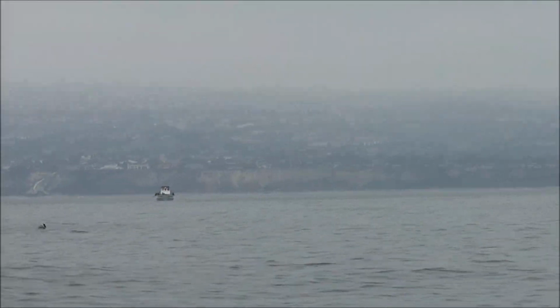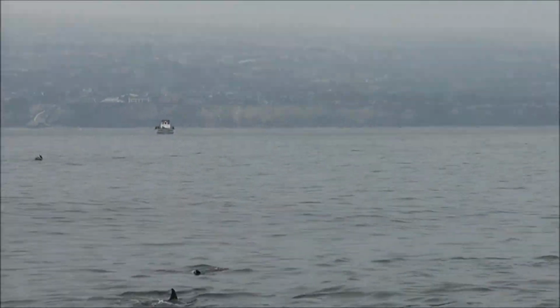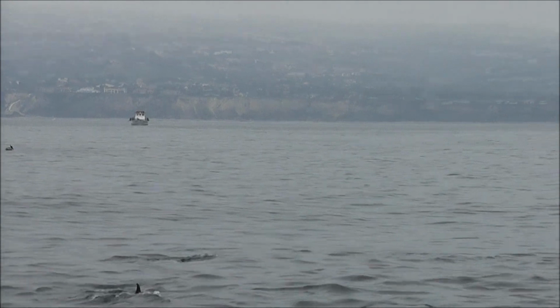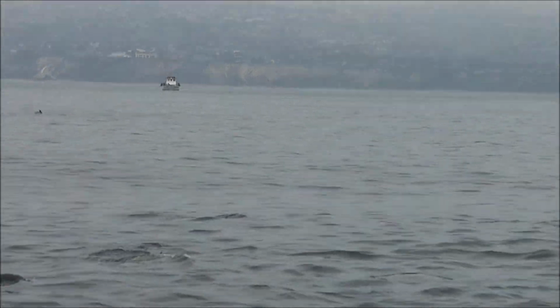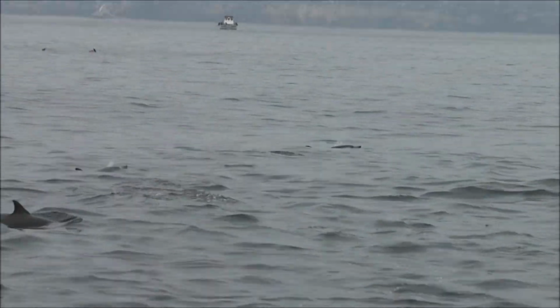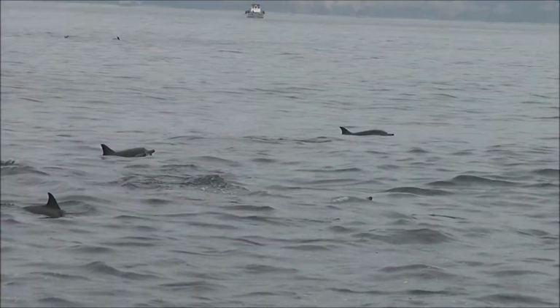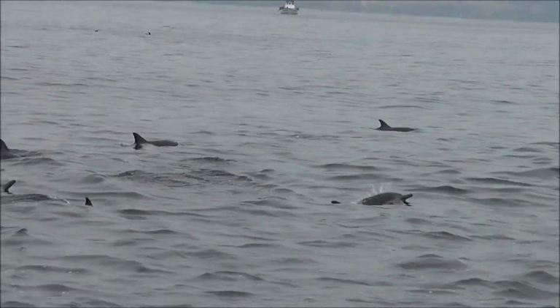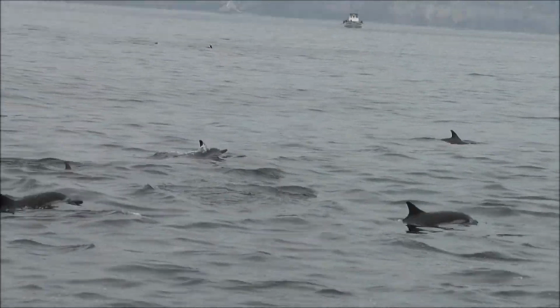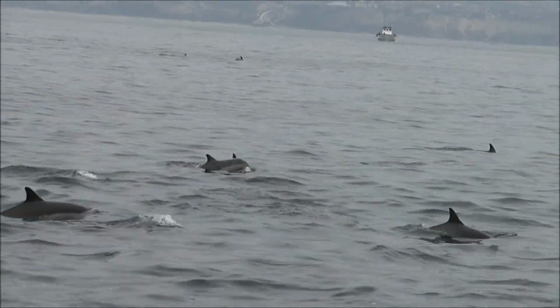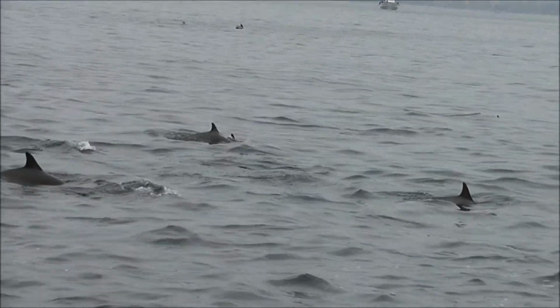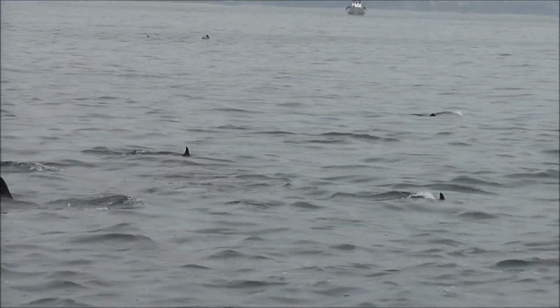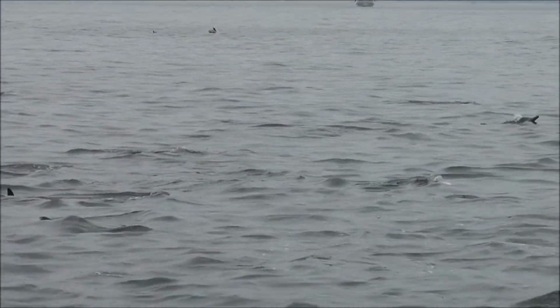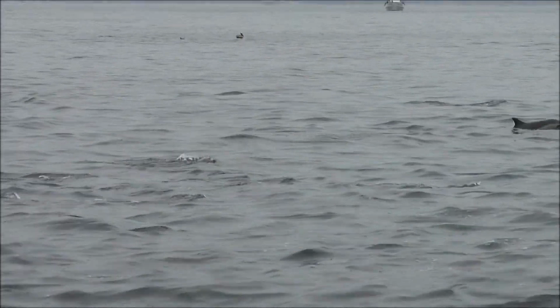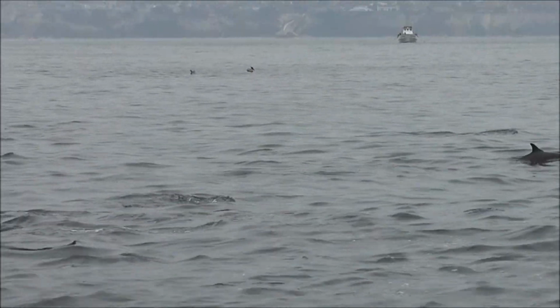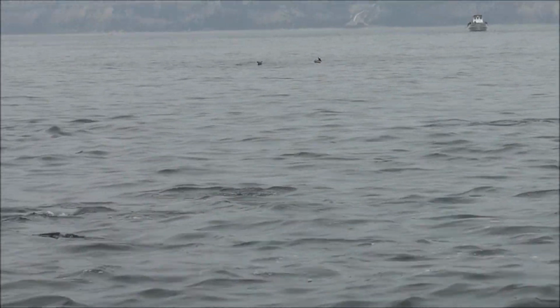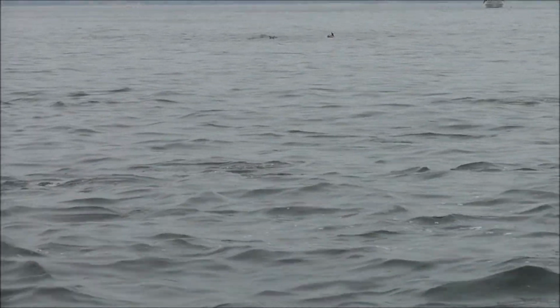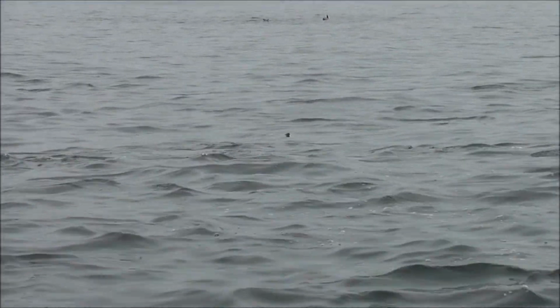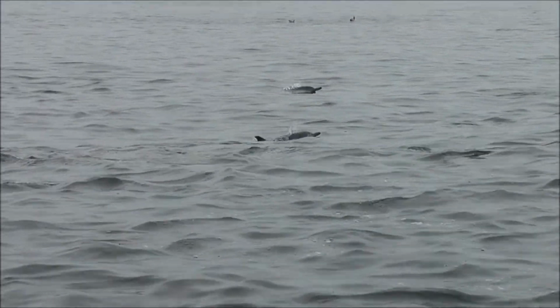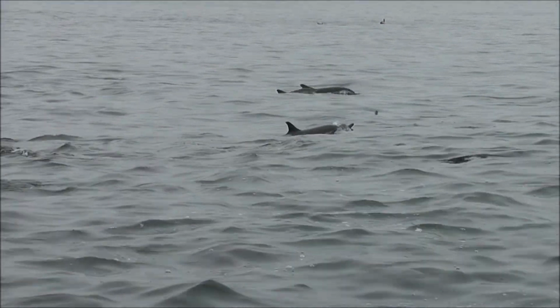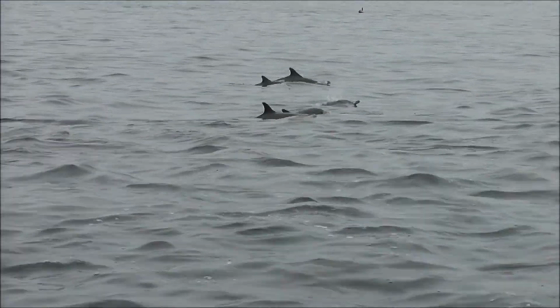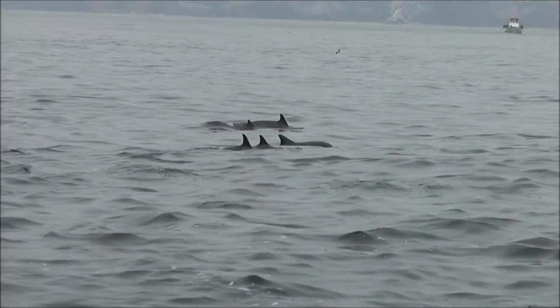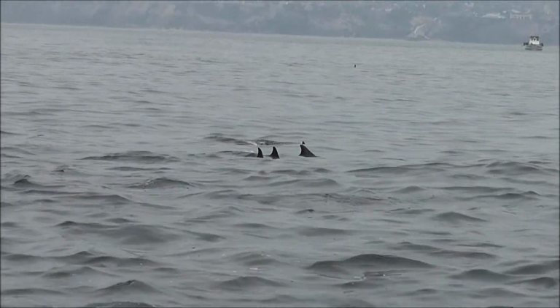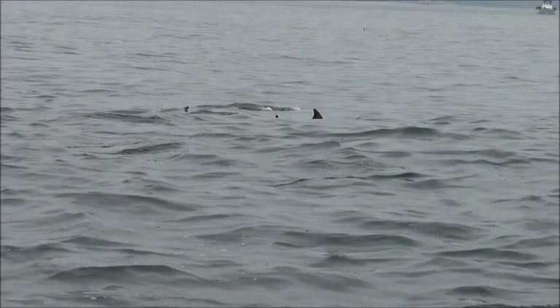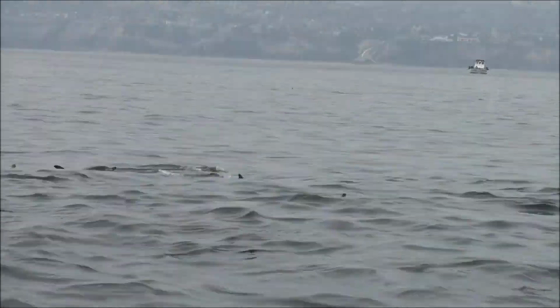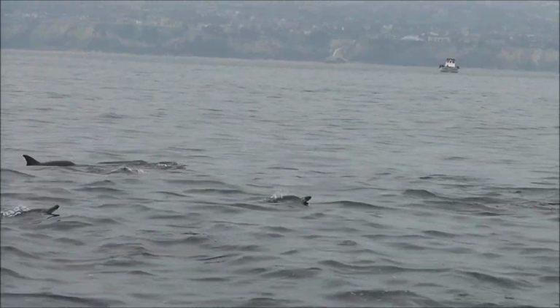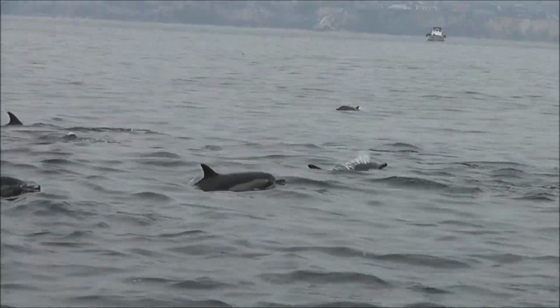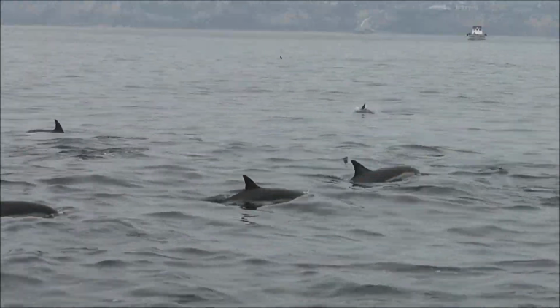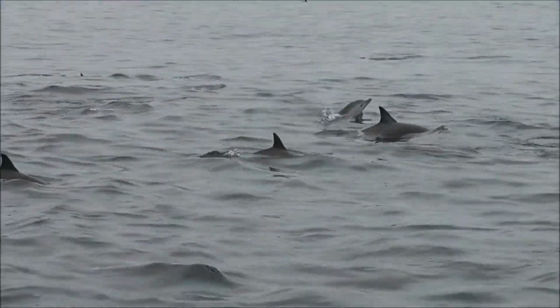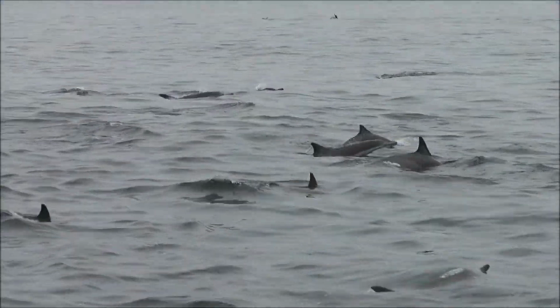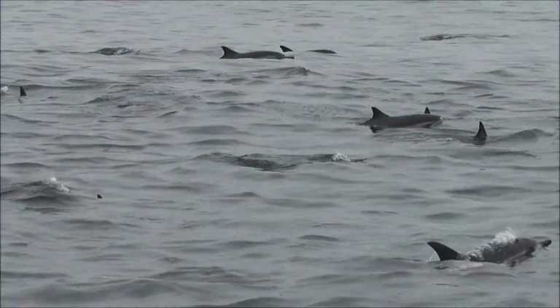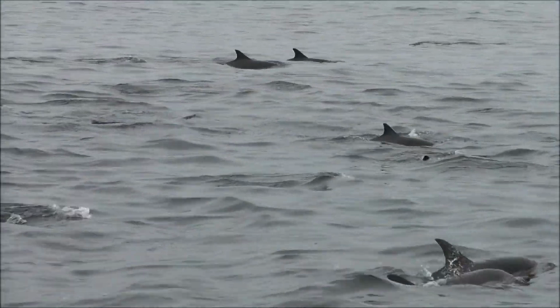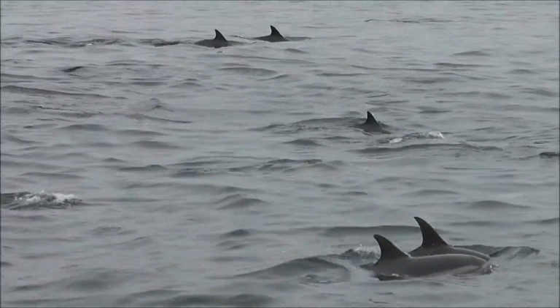If you listen carefully, you can hear them blow. You can't really see the dolphins blow very well, but you can hear them. I speak dolphin.